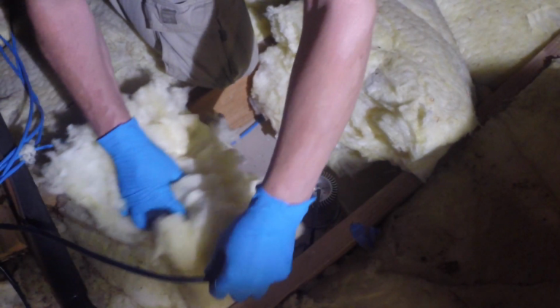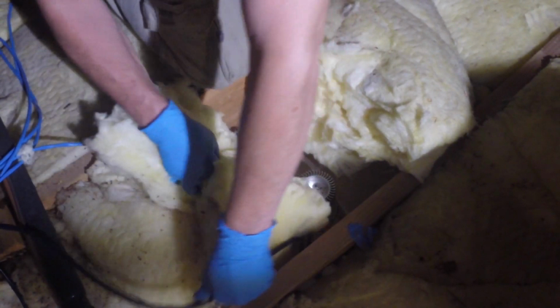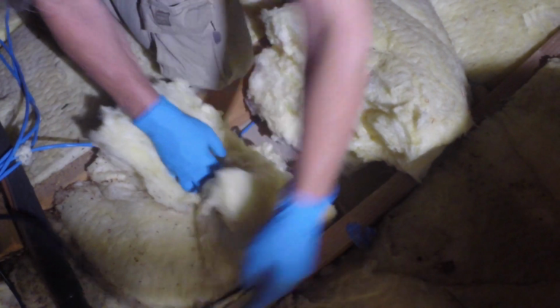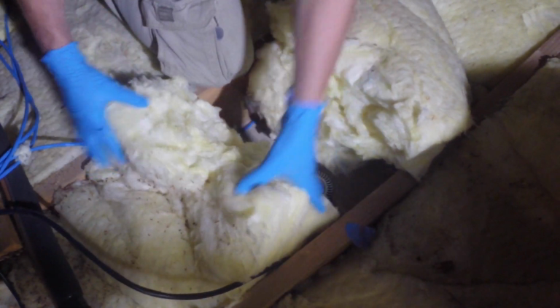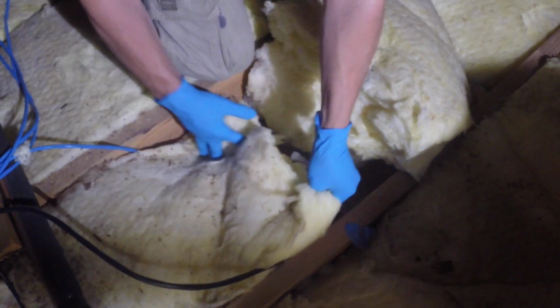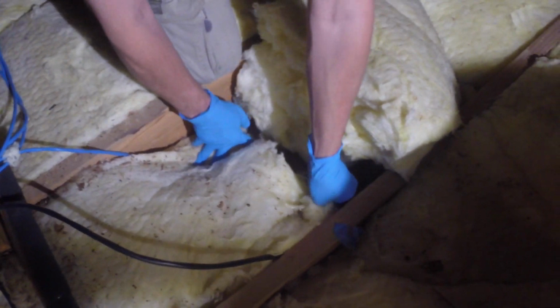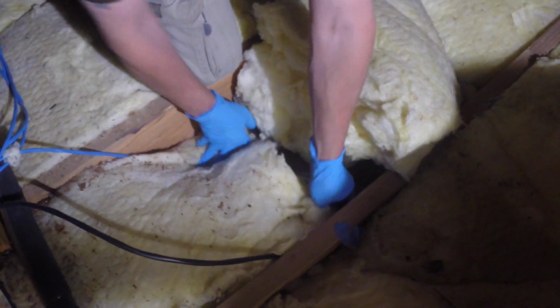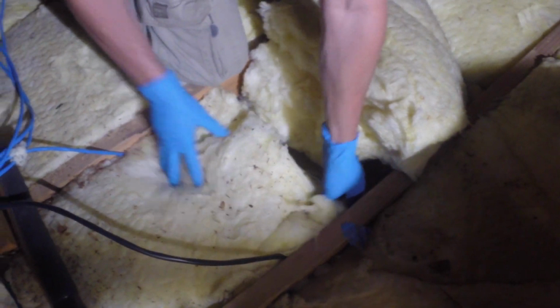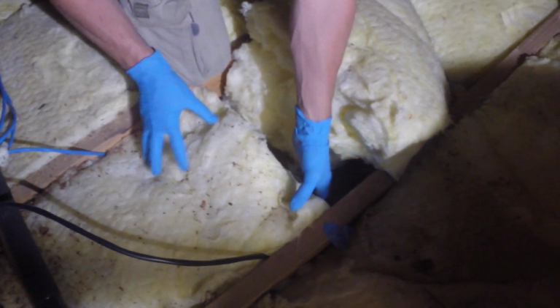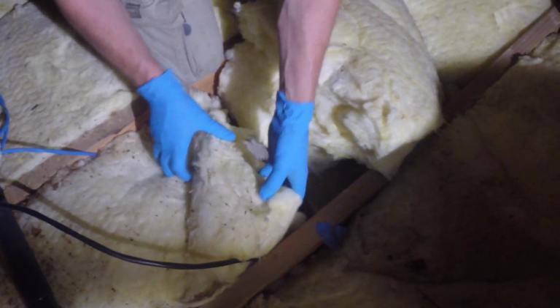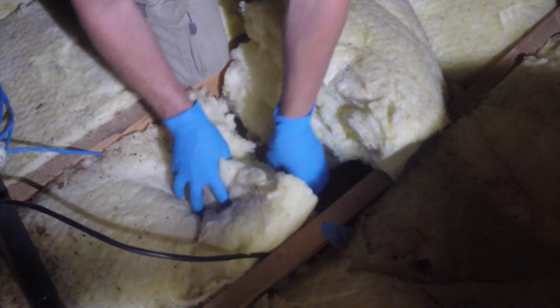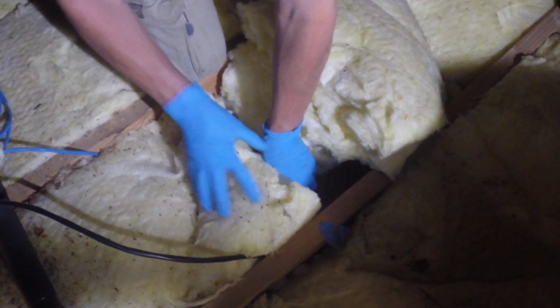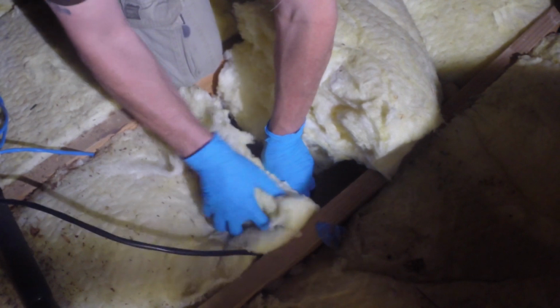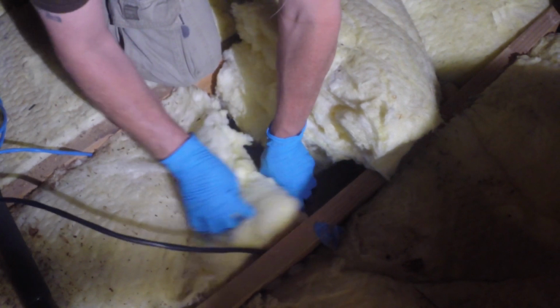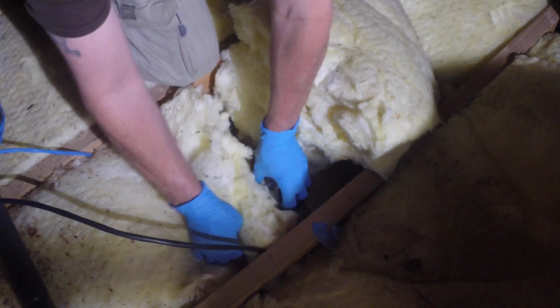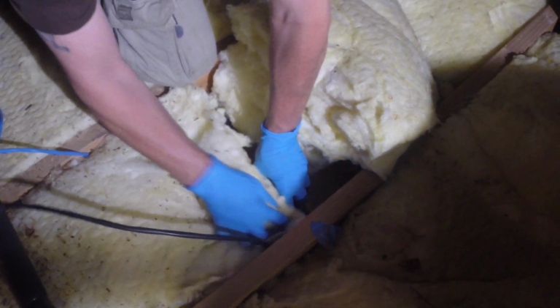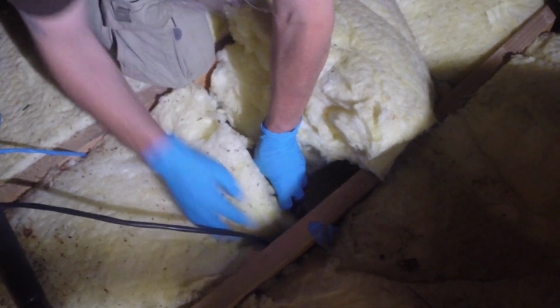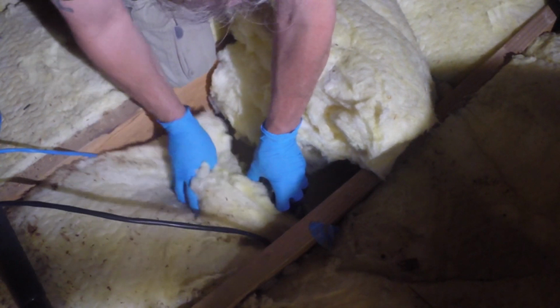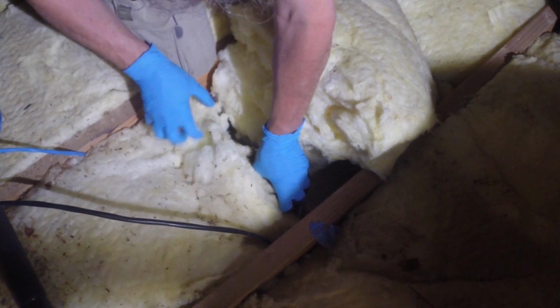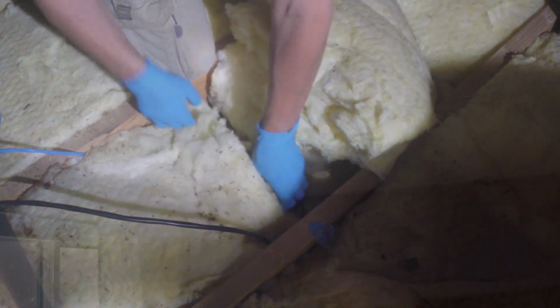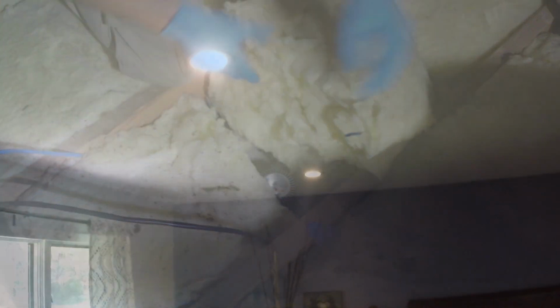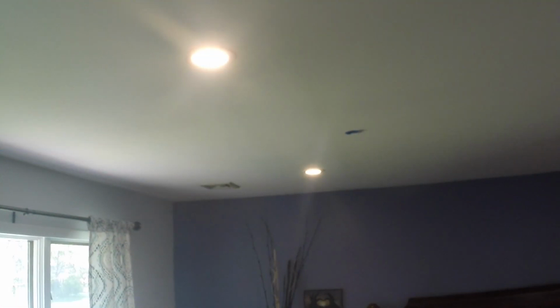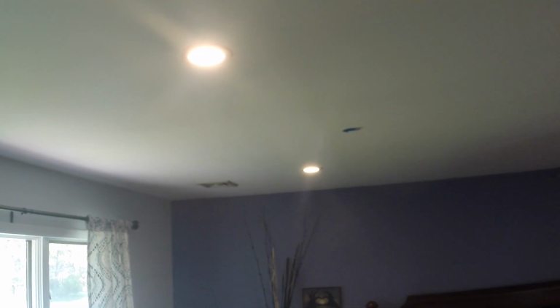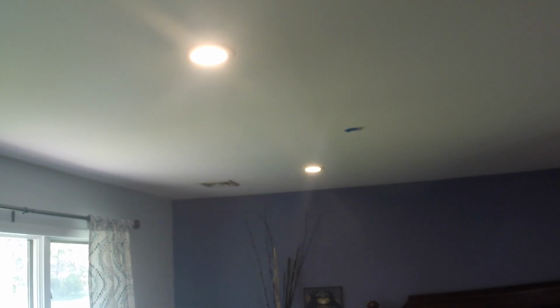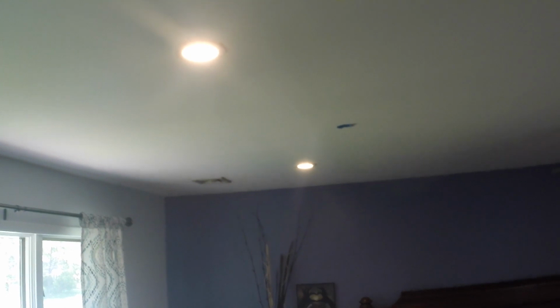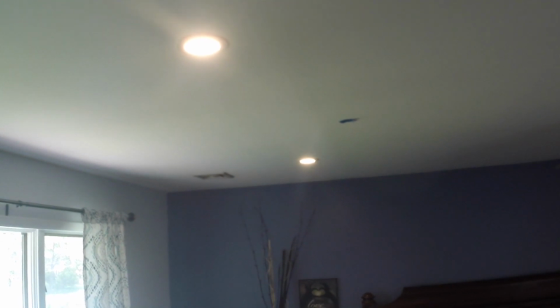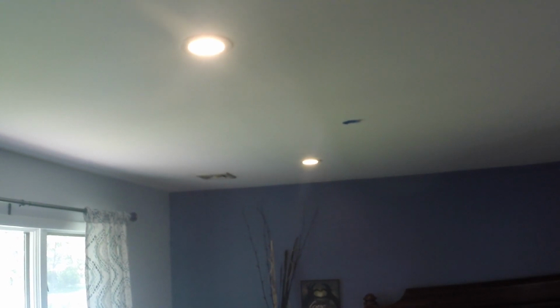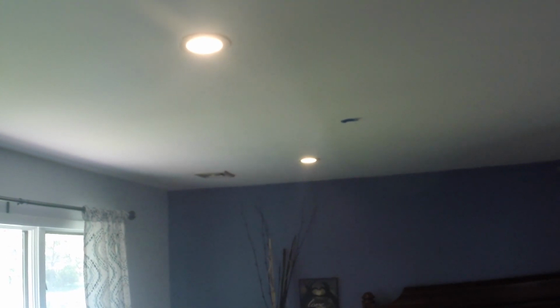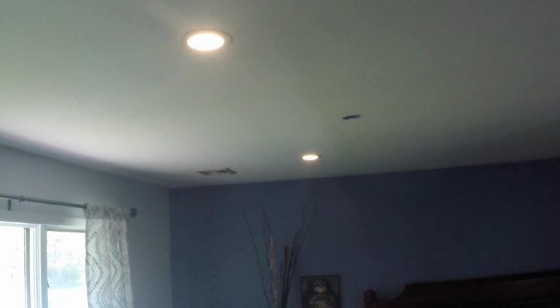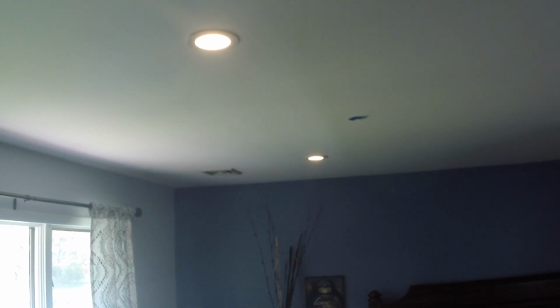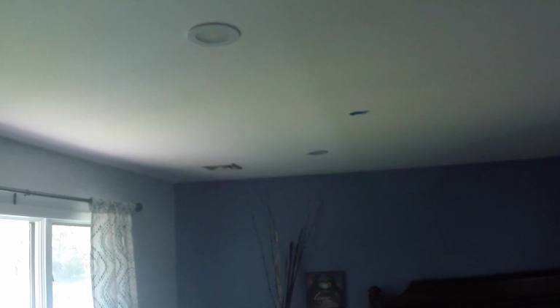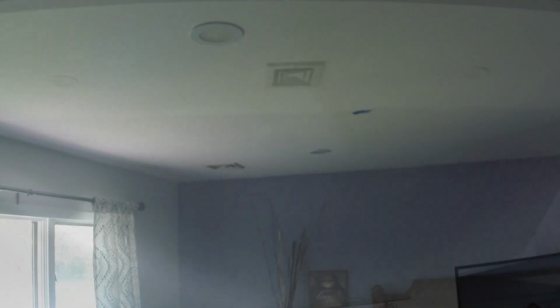Heading back up to the attic, it is important that we replace the insulation that we moved earlier. The install is now complete, and we have 6 brand new pot lights installed at this location.